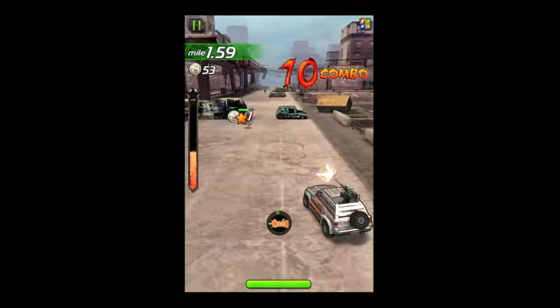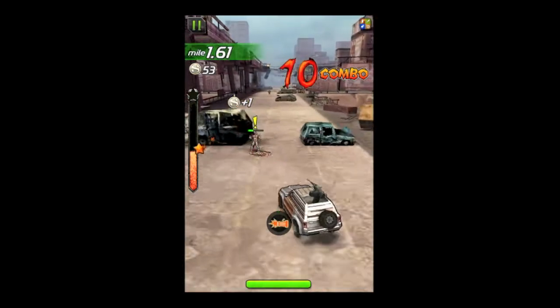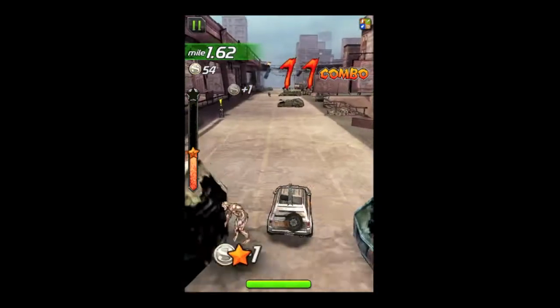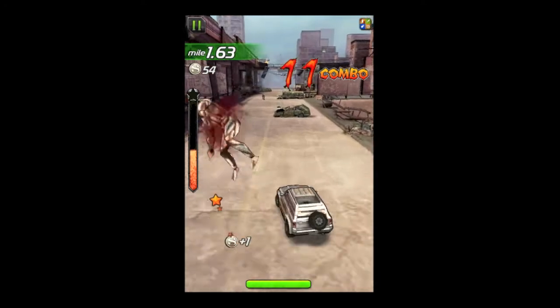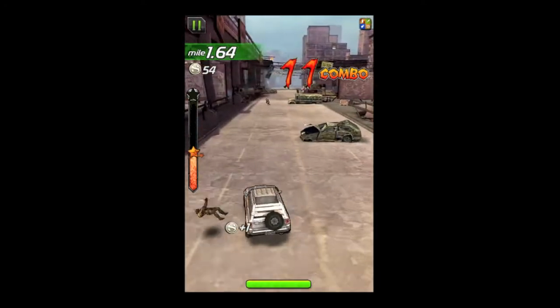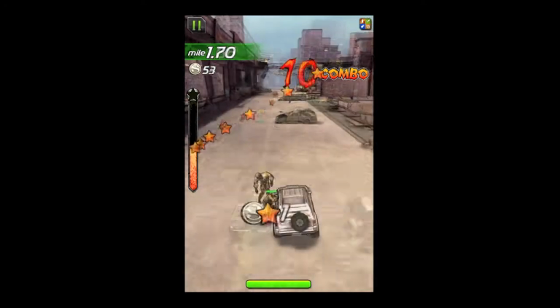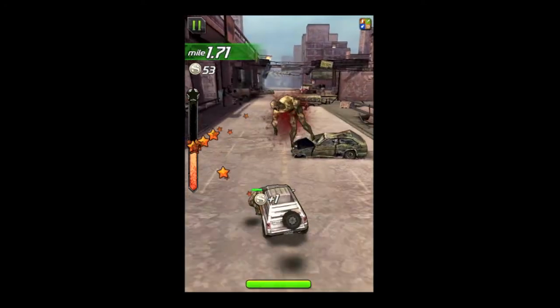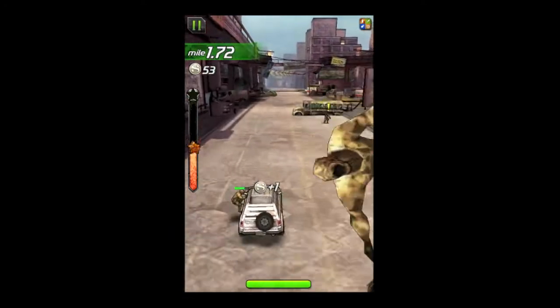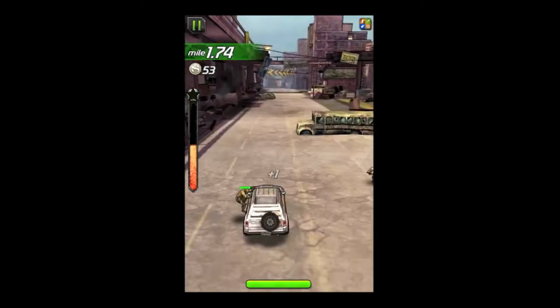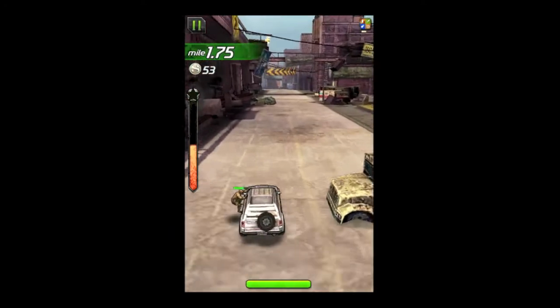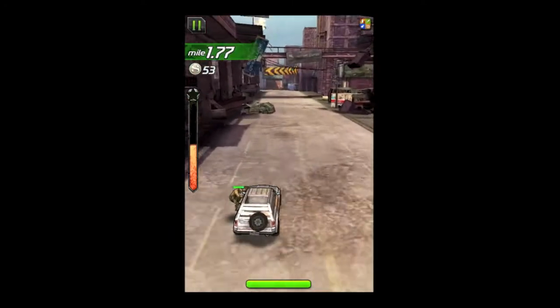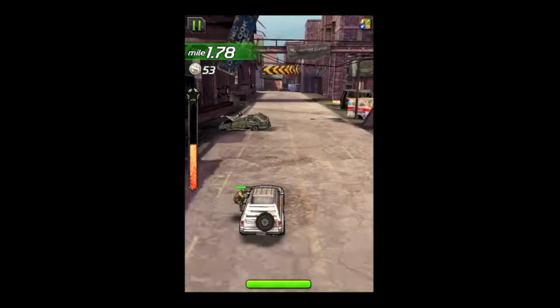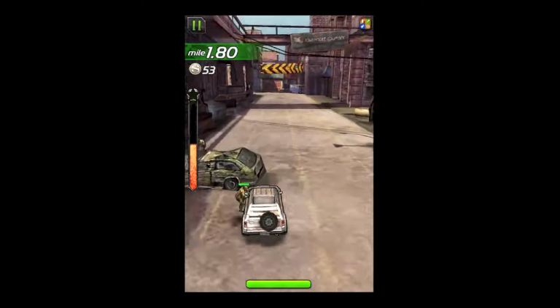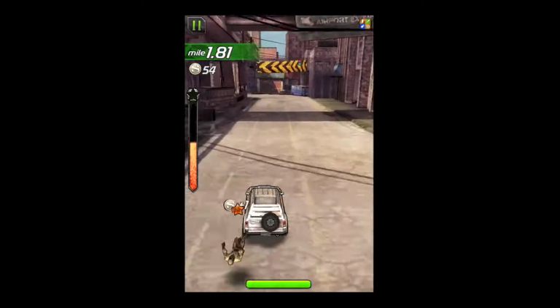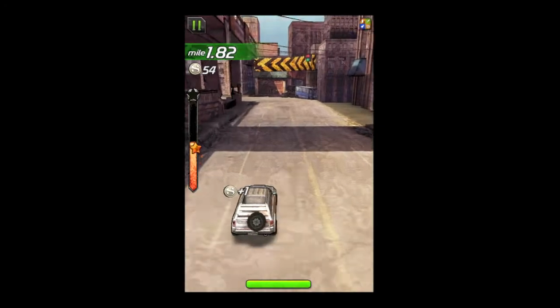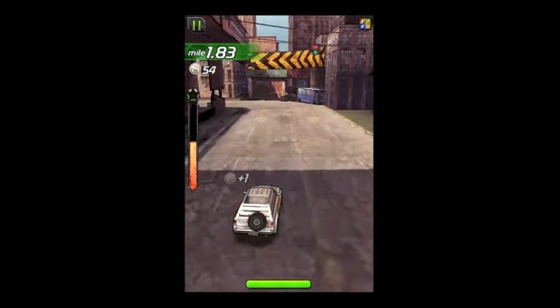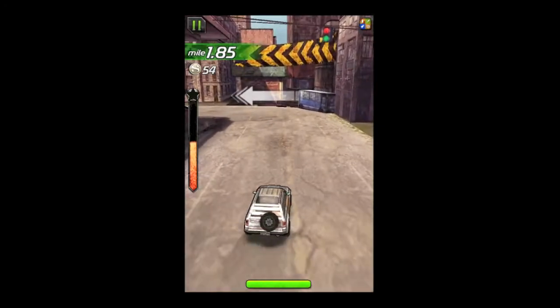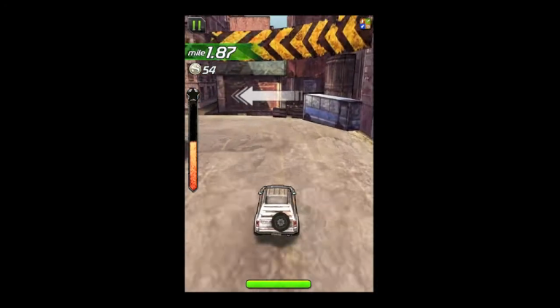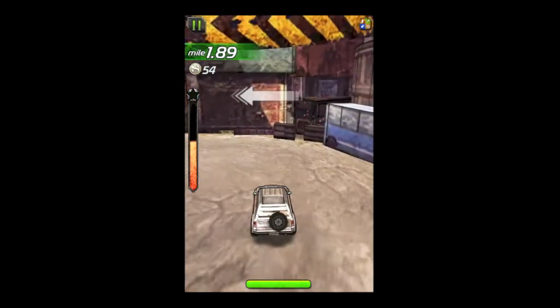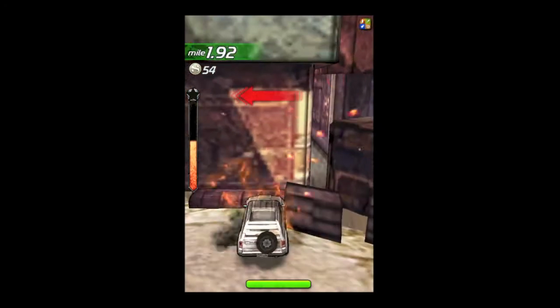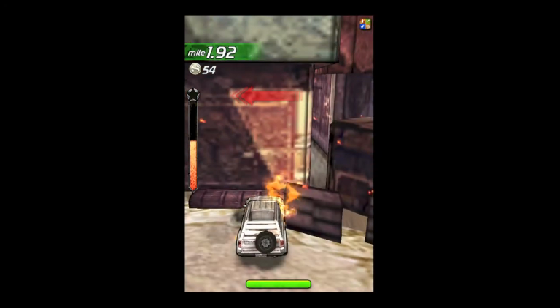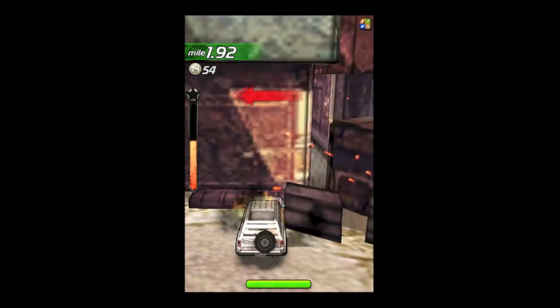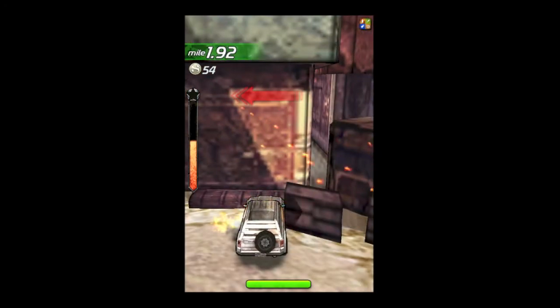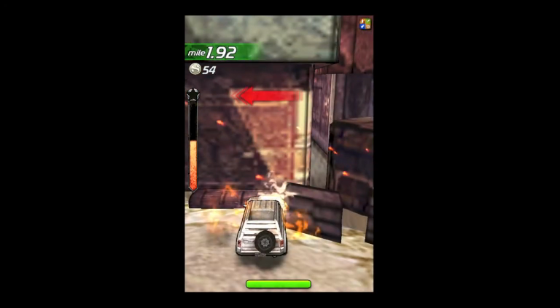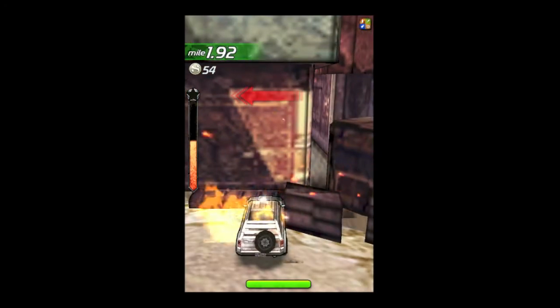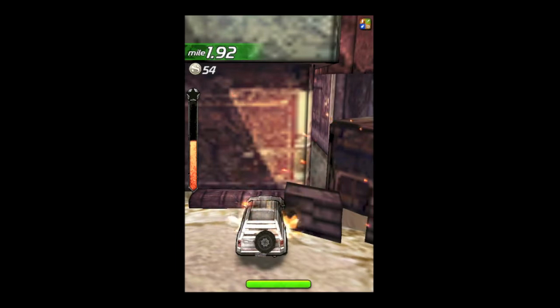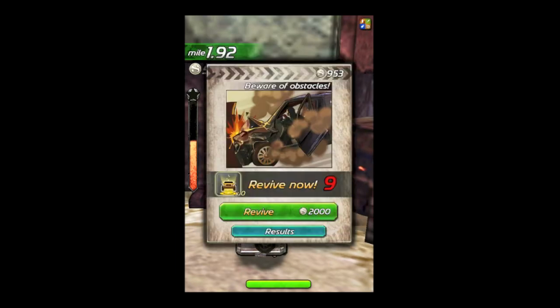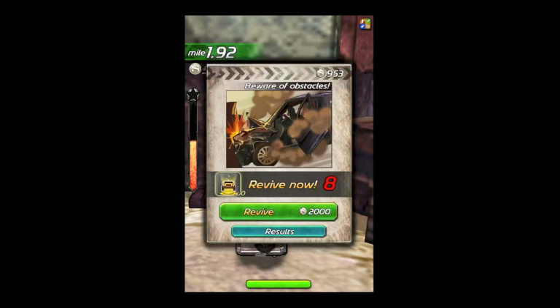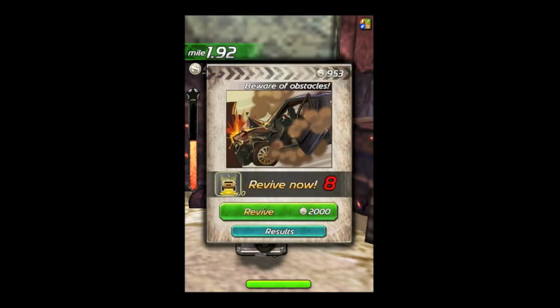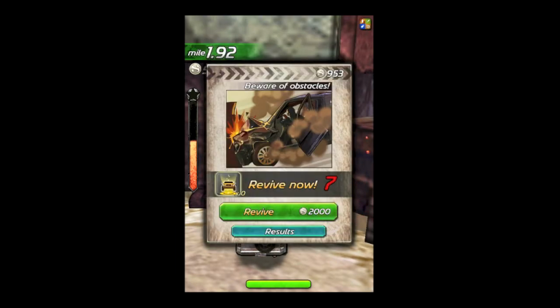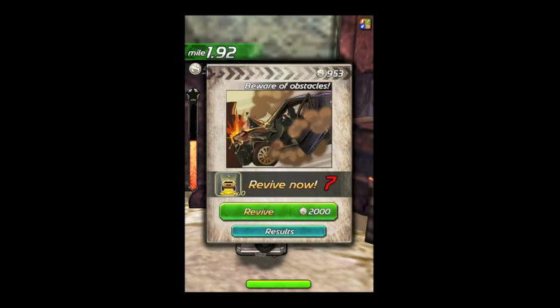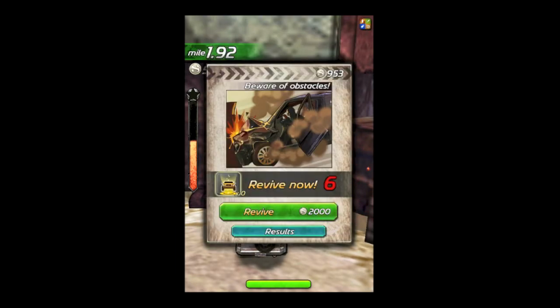The beginning vehicle is standard — it's a sedan and it doesn't have great armor. It's got pretty horrible handling. And there you go, that's what happens when you crash. You can only crash like that if you don't swipe in time.